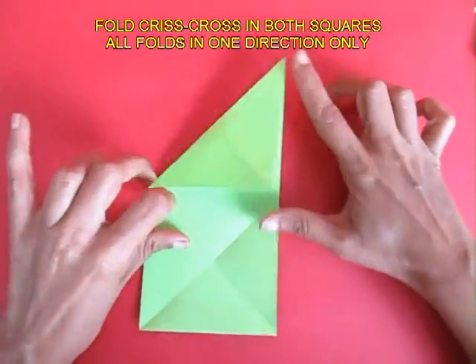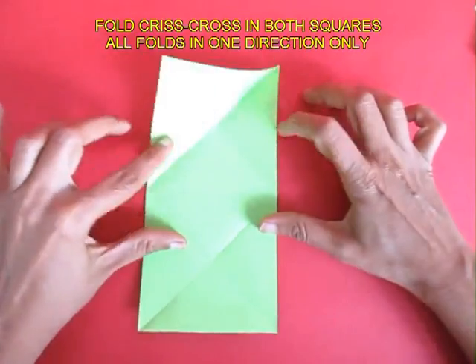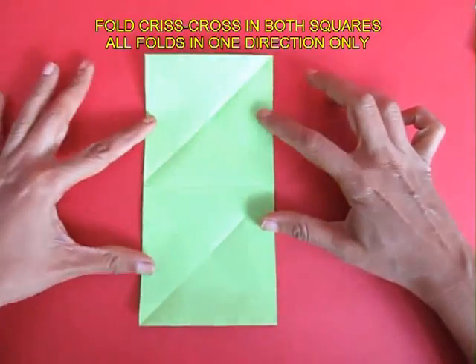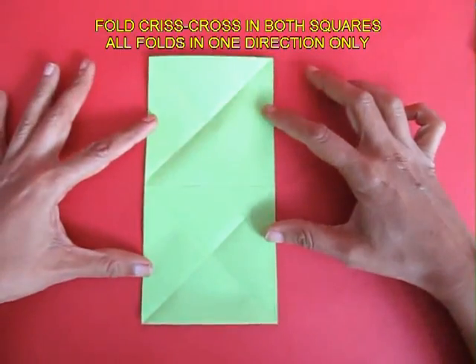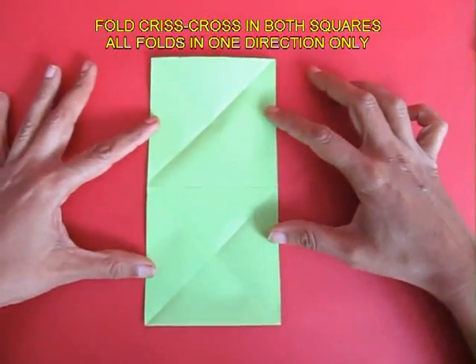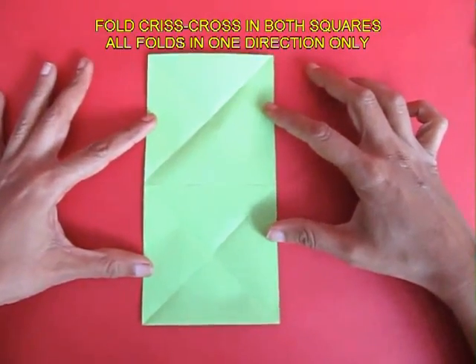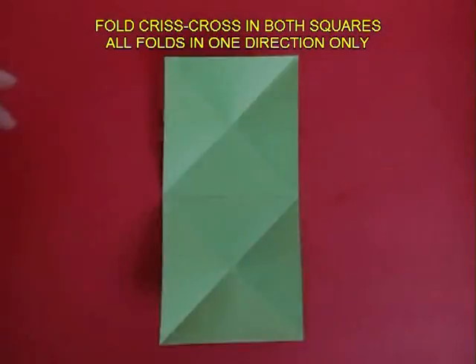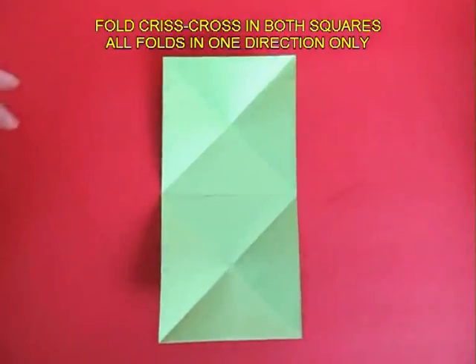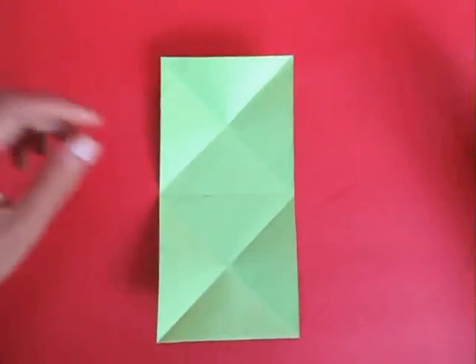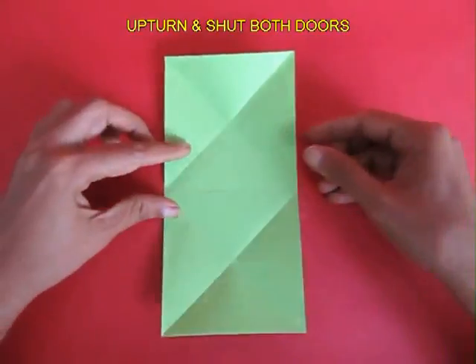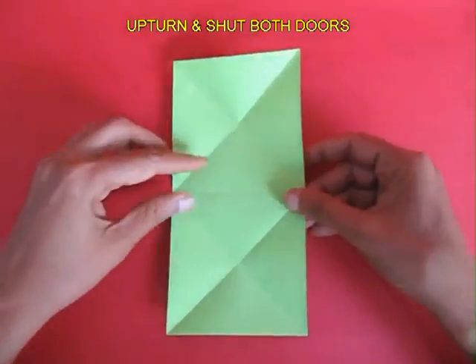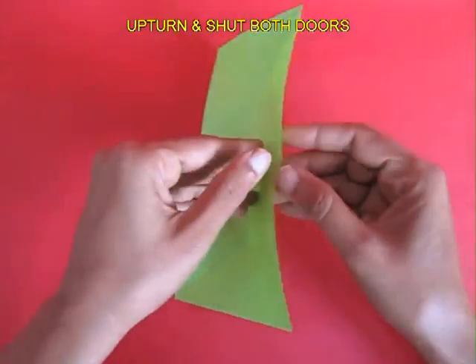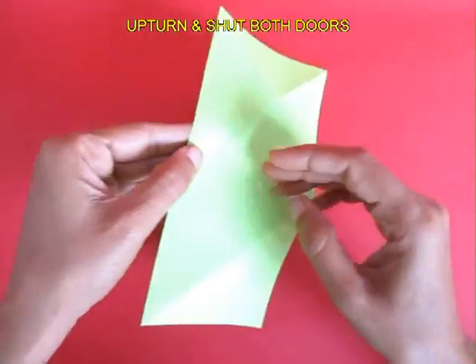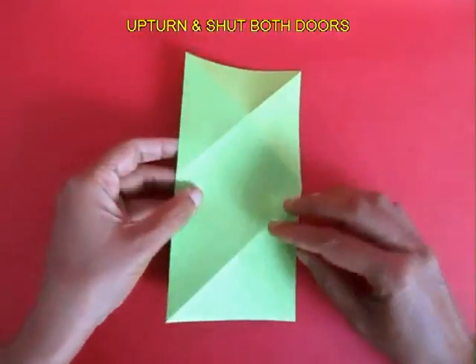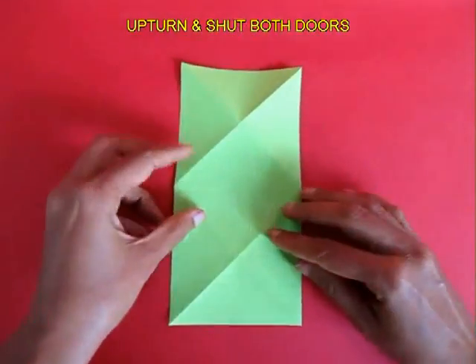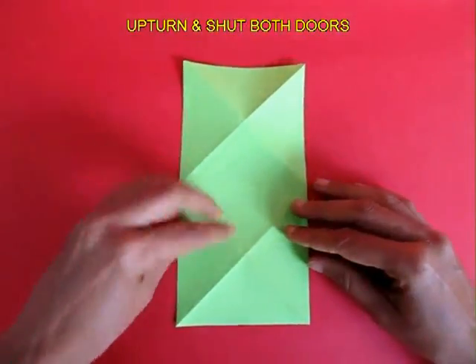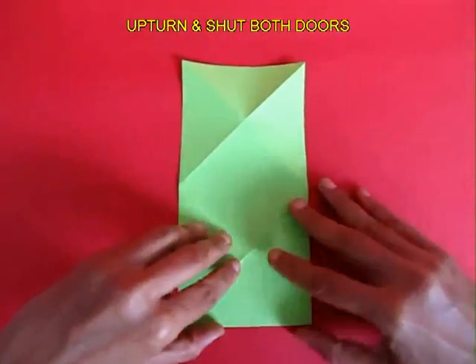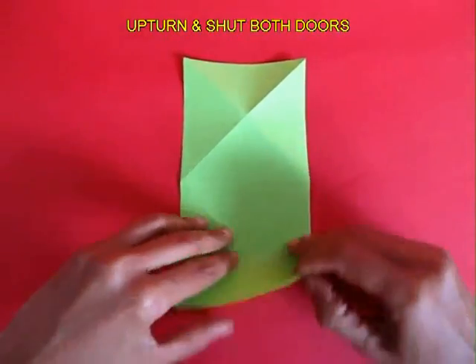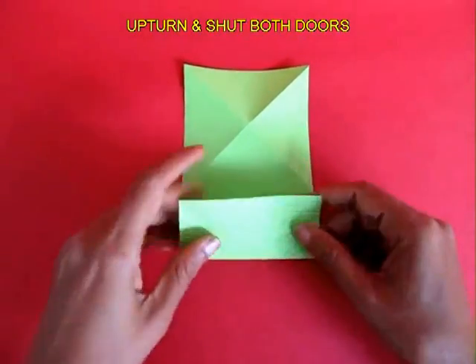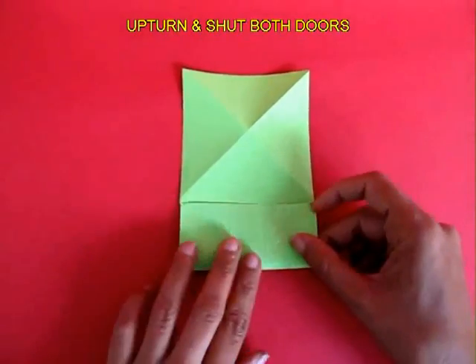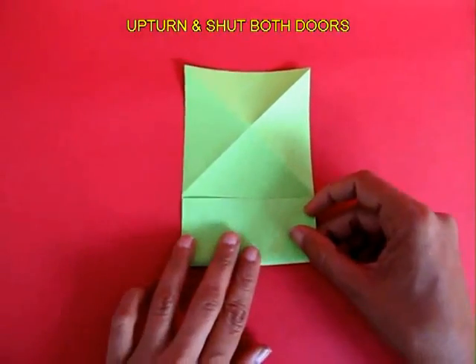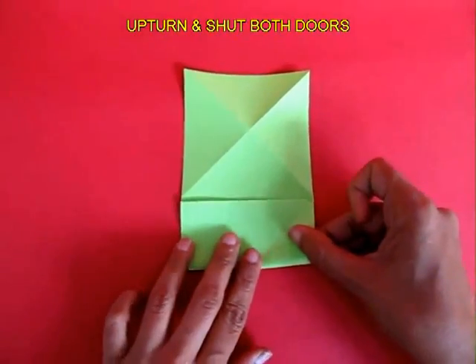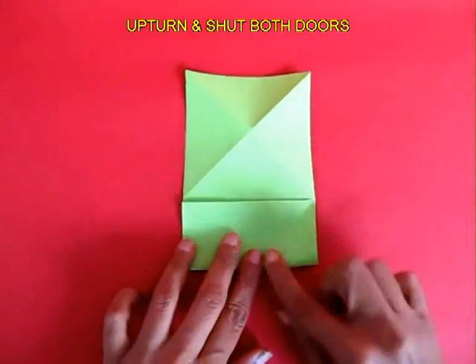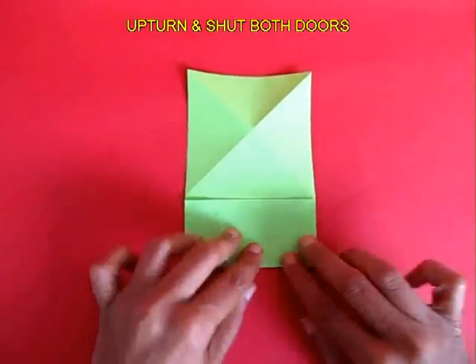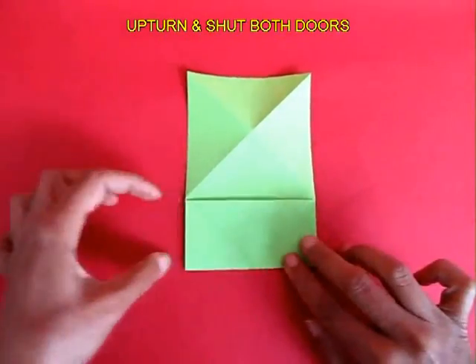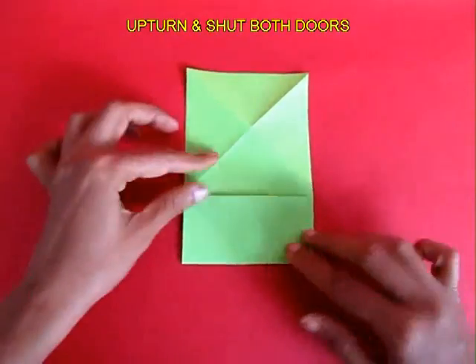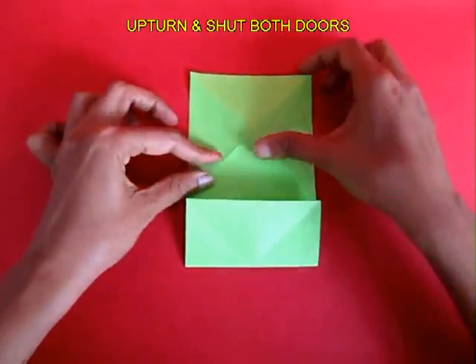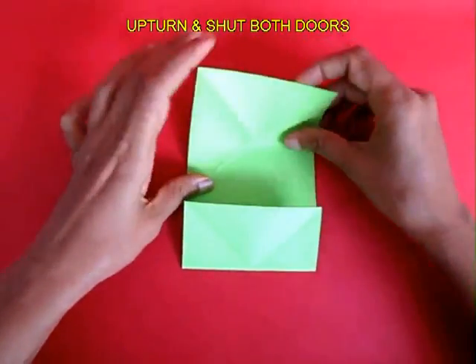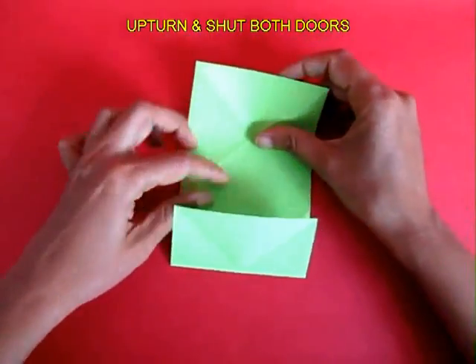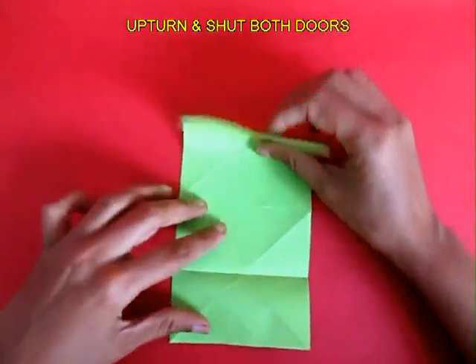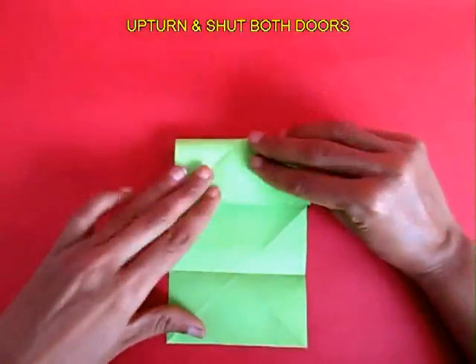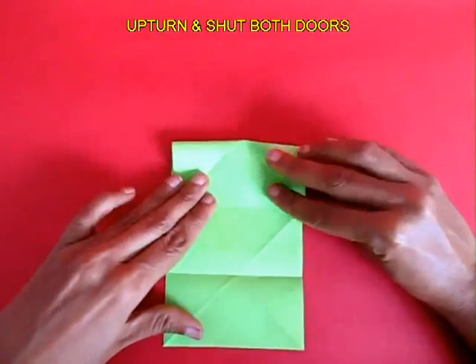Now take this paper and upturn it, then shut the two small doors and bring them to the midline. It is like a little cupboard fold.